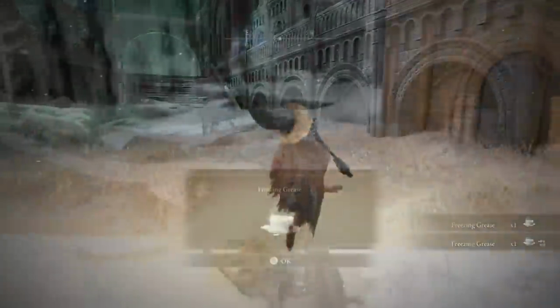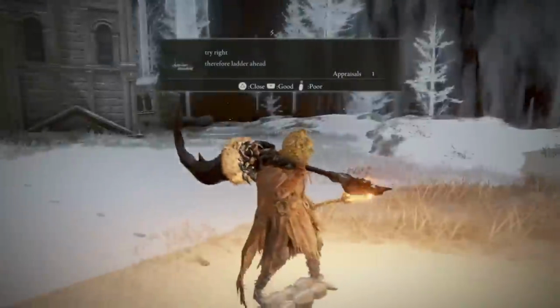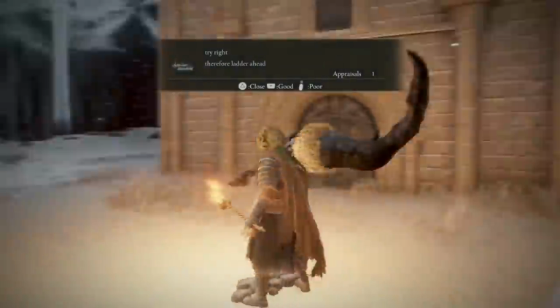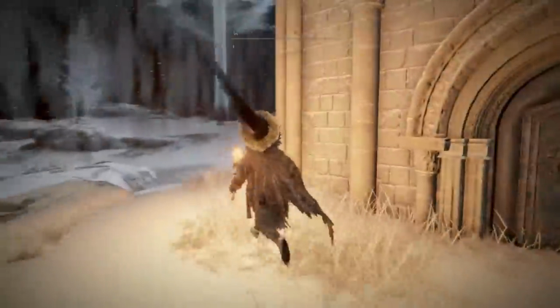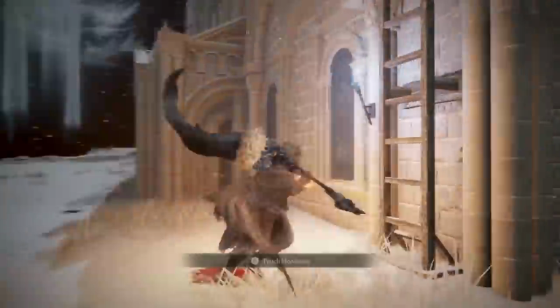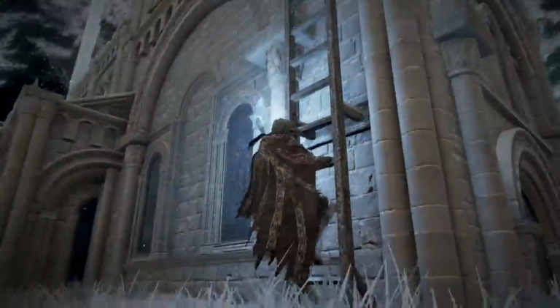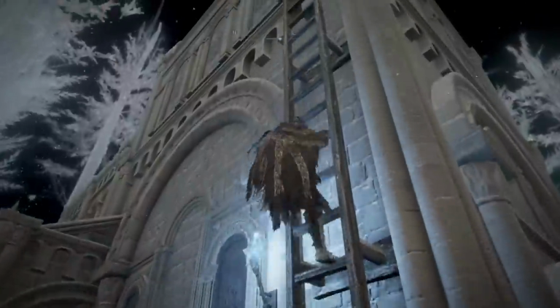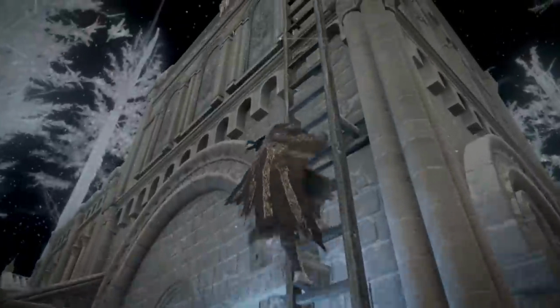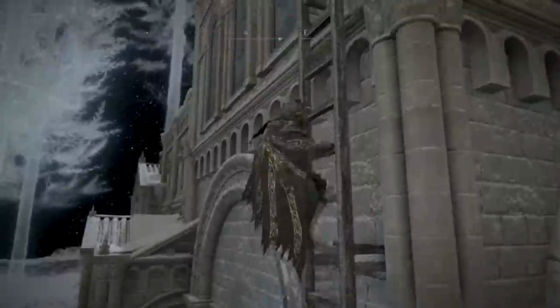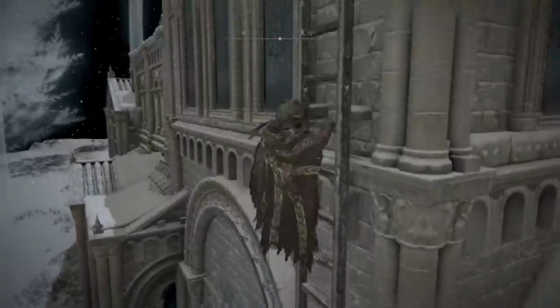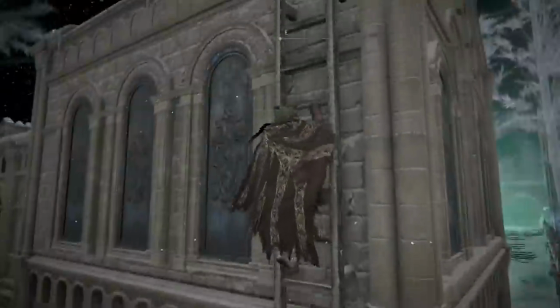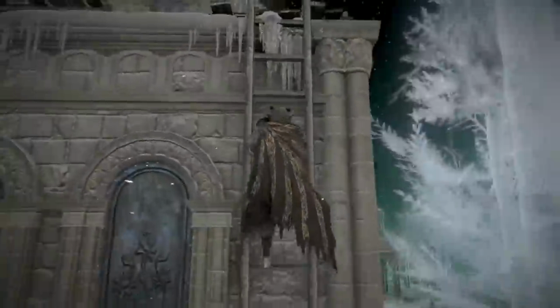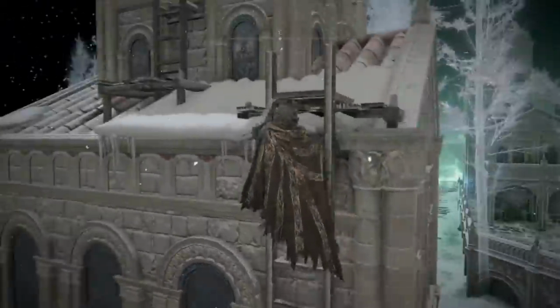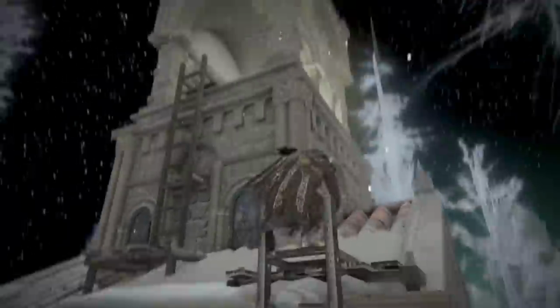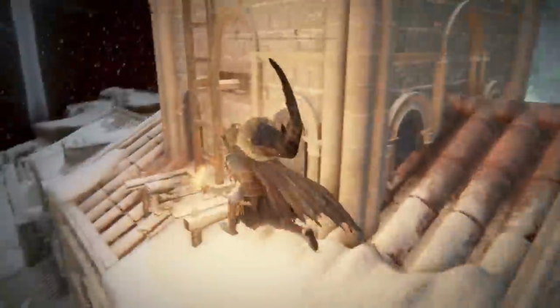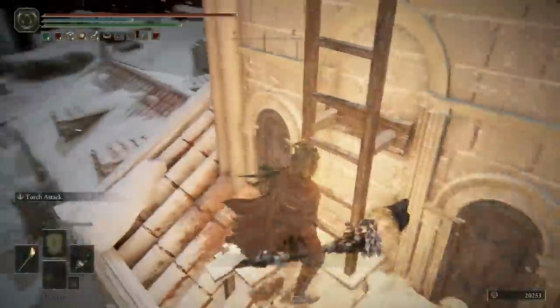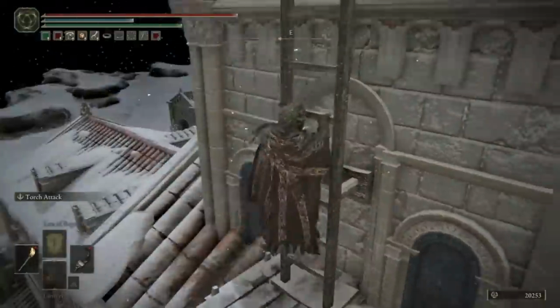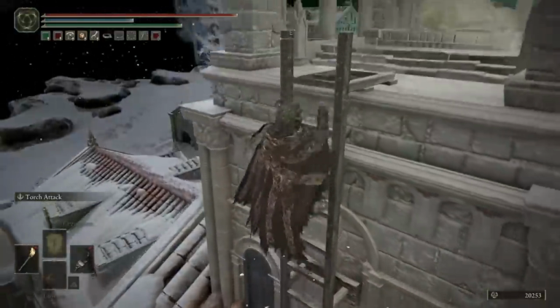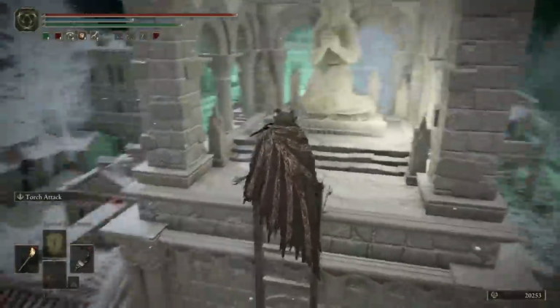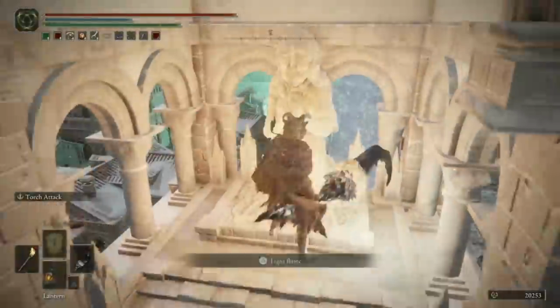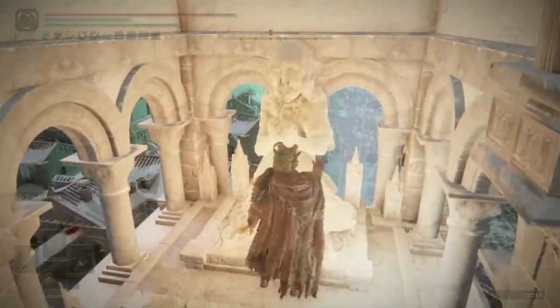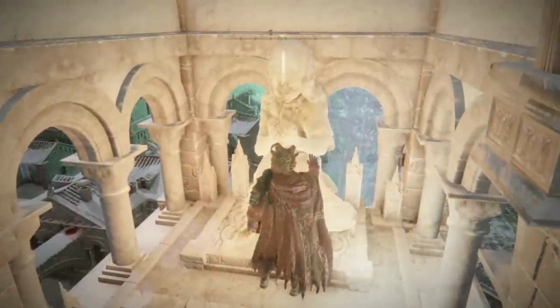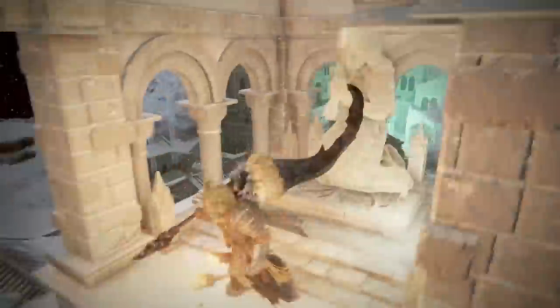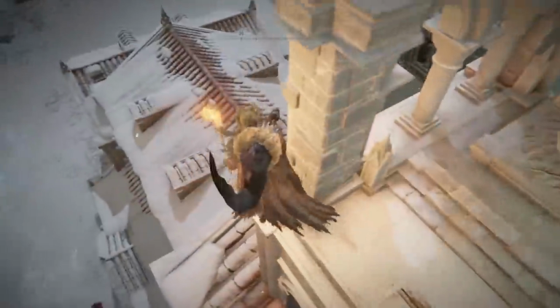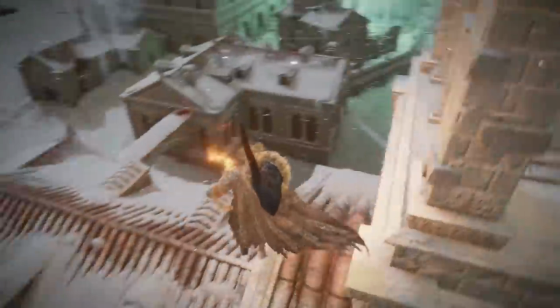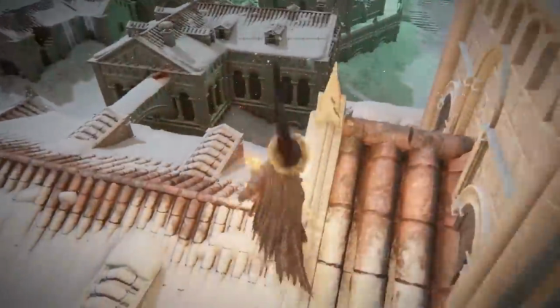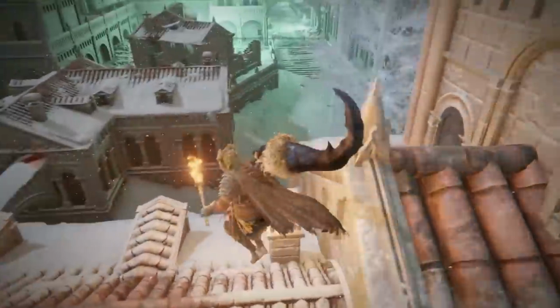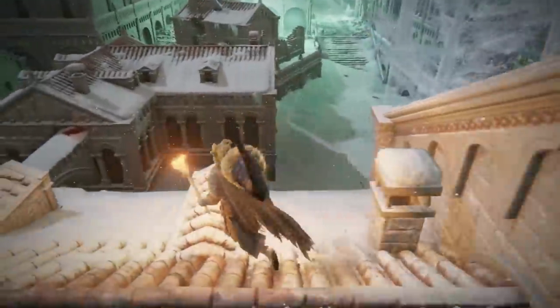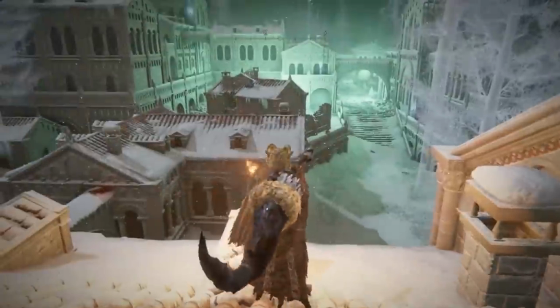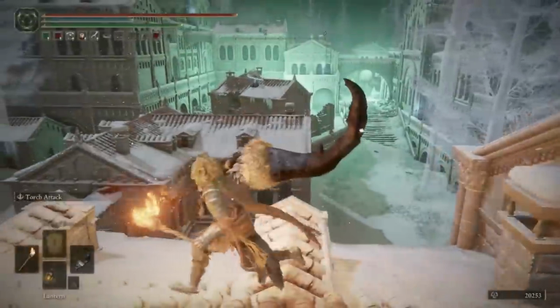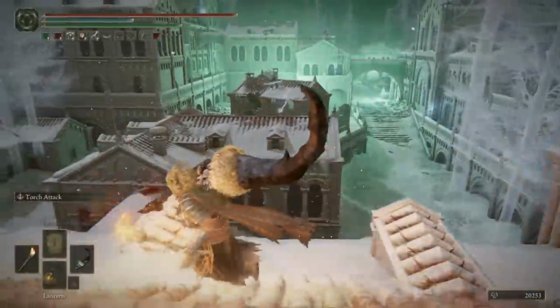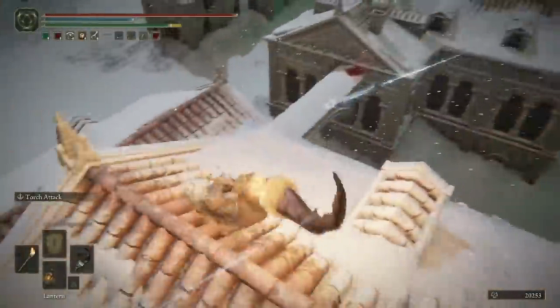Head west and you'll come to your first ladder just around the corner of this building. Scale both ladders all the way to the top and you can light the first altar. We now just need three more of these and that will be Ordina completed. Much easier said than done.